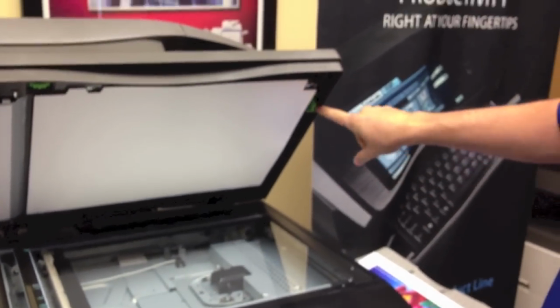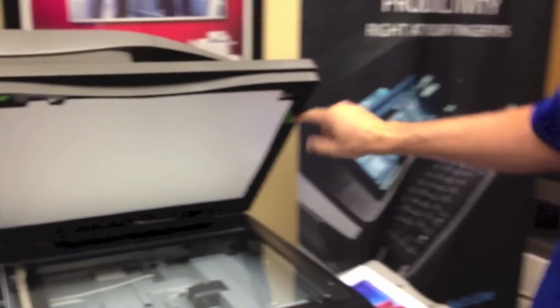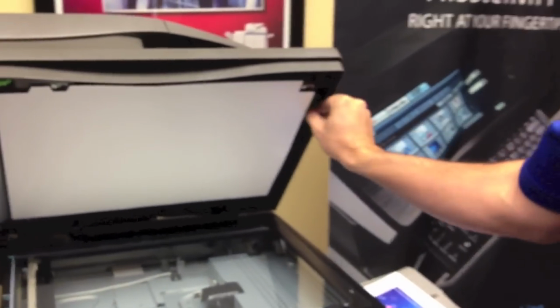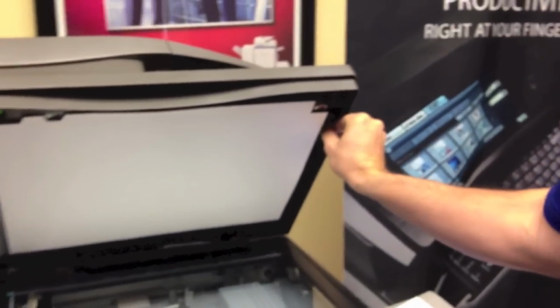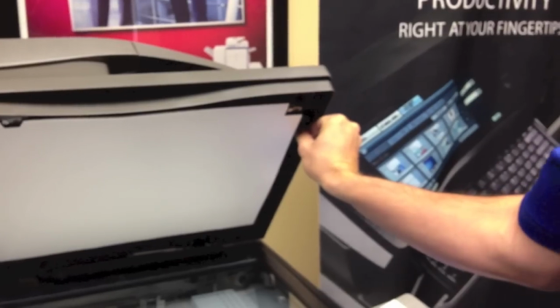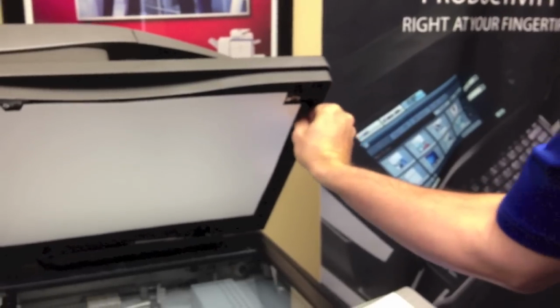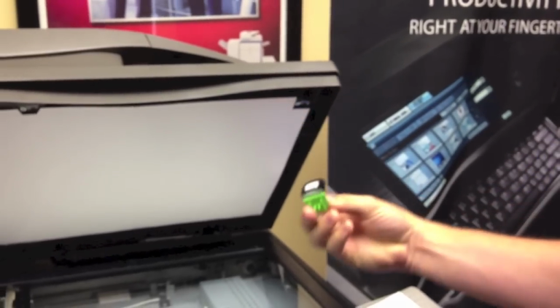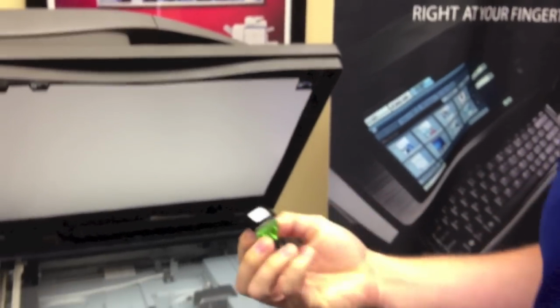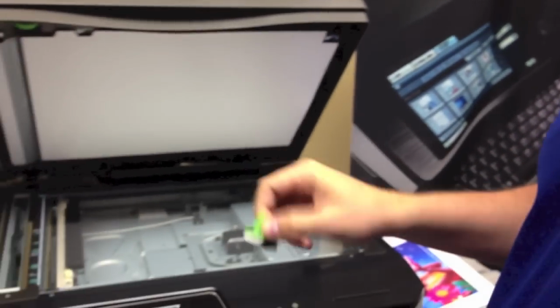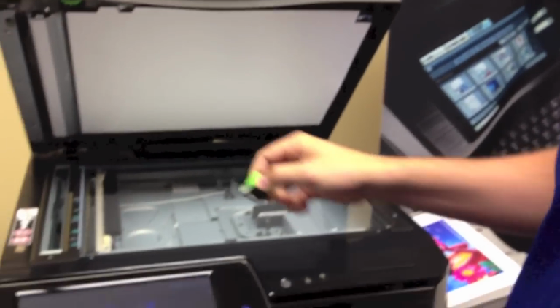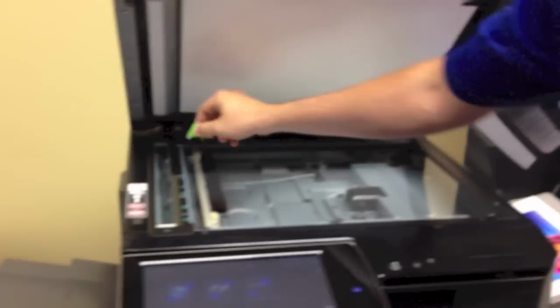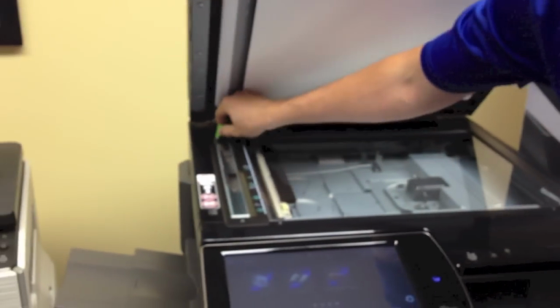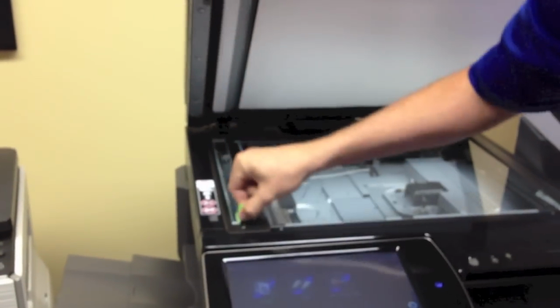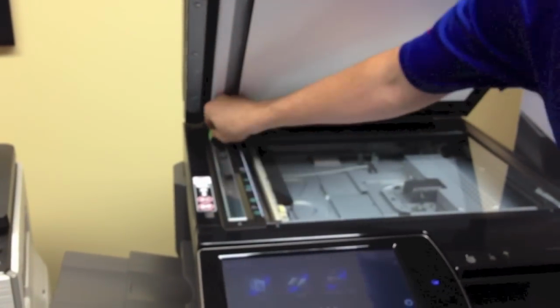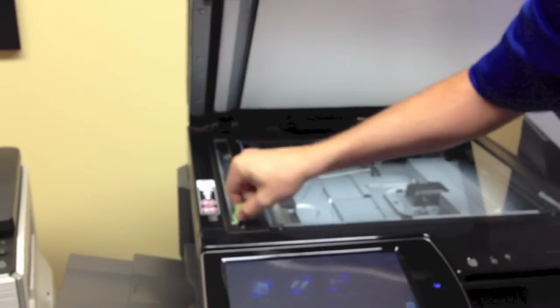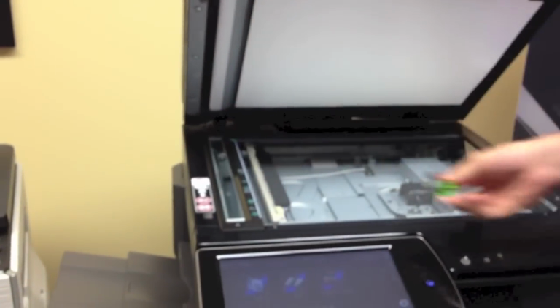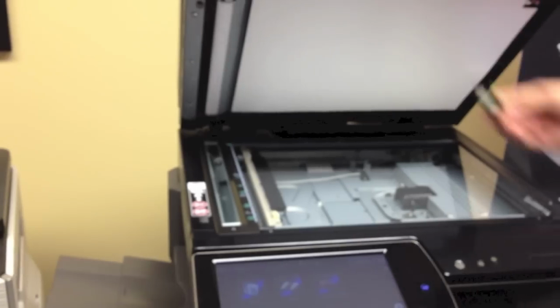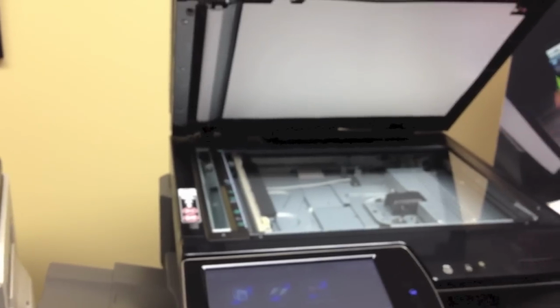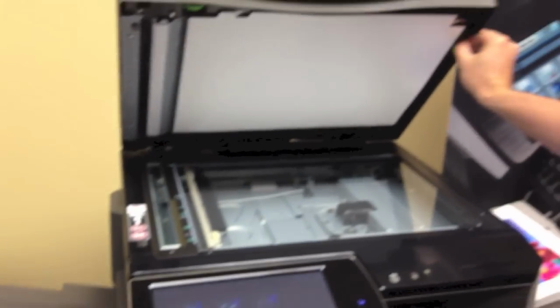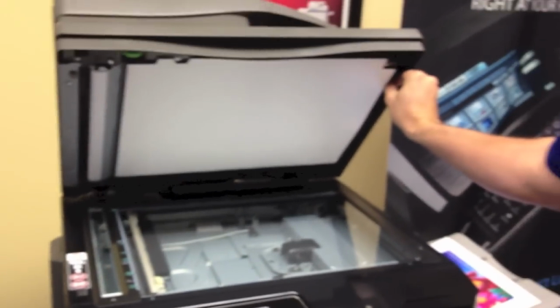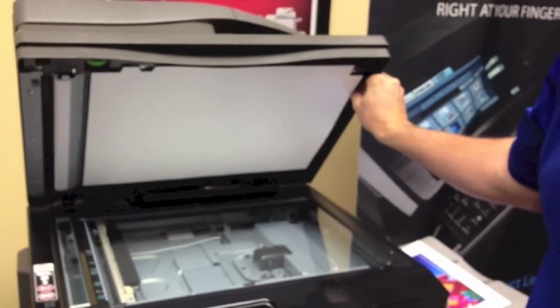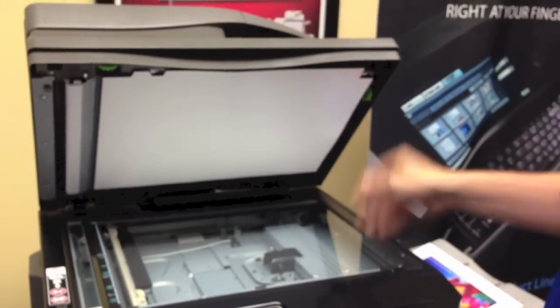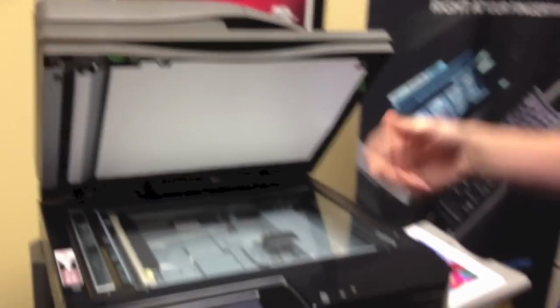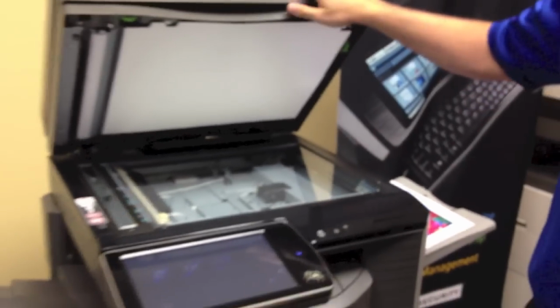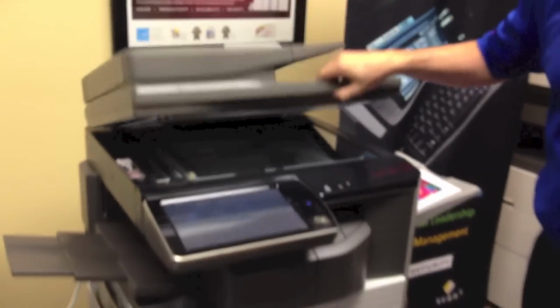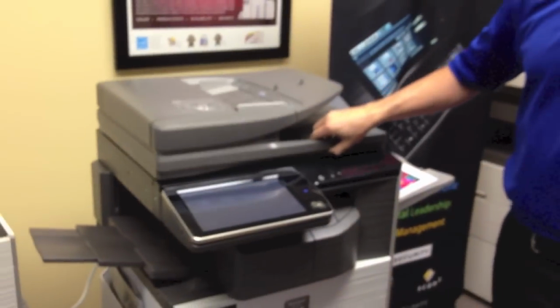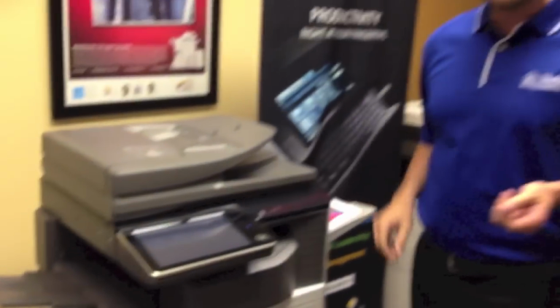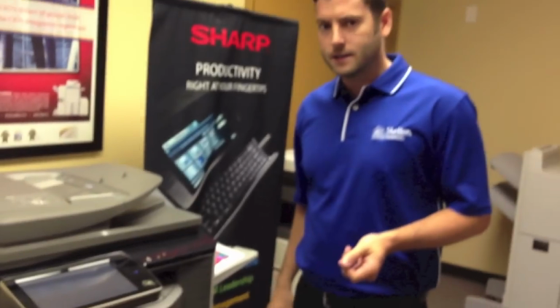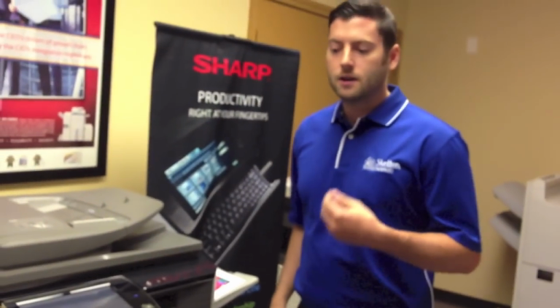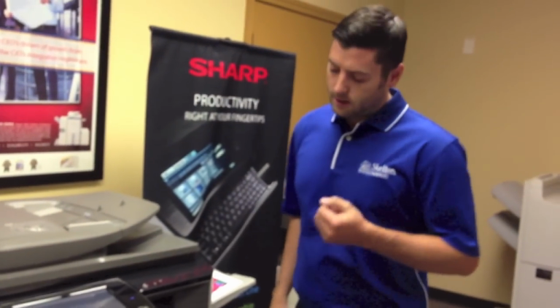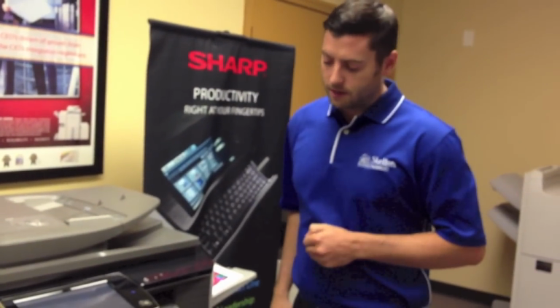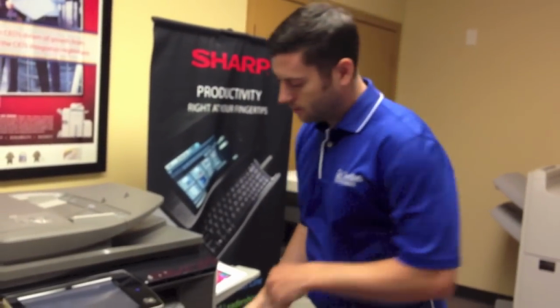There's a brush right here that you can pop off on each machine. Some of them are different. Just clean this off and then run some copies to make sure the lines are gone. If they're not gone, and if you have colored lines, you need to check the internals.